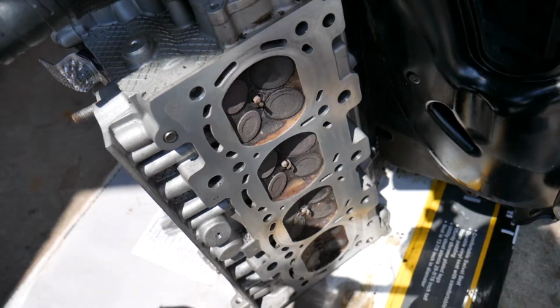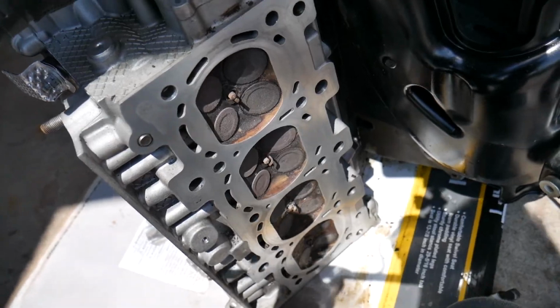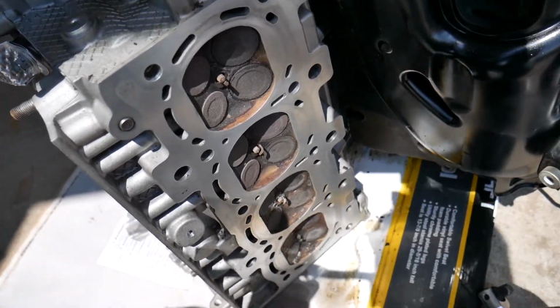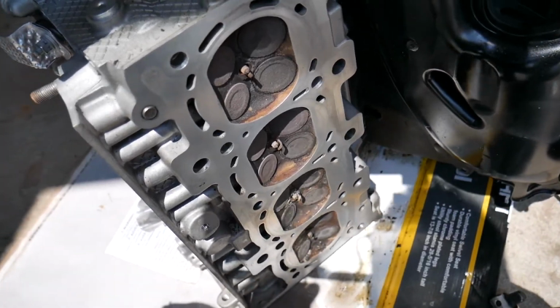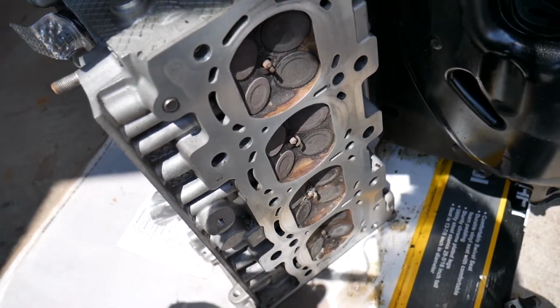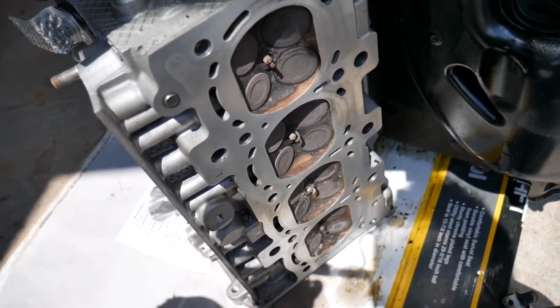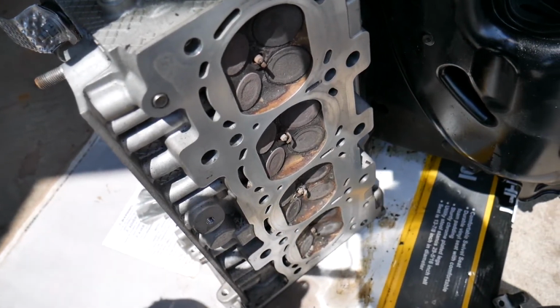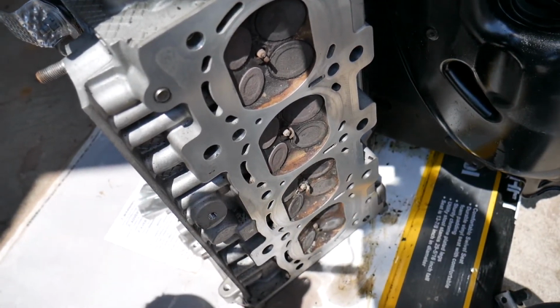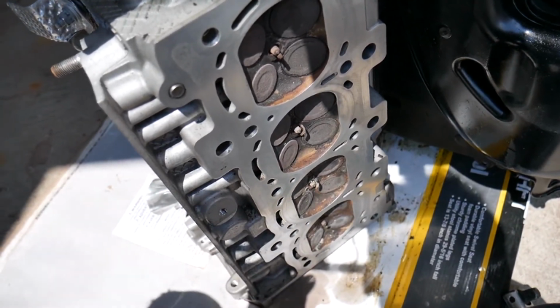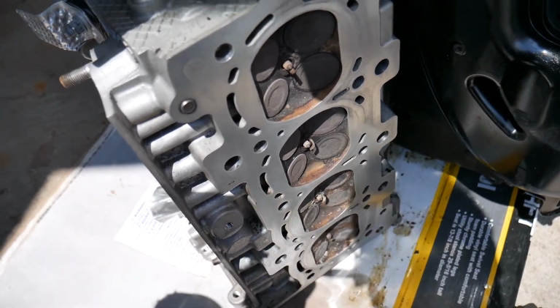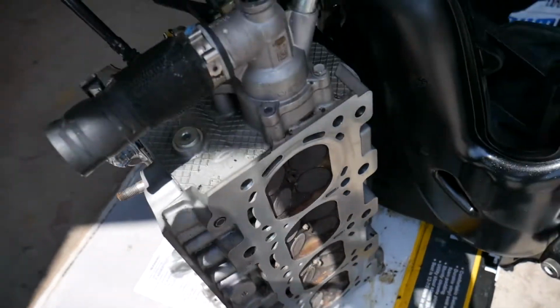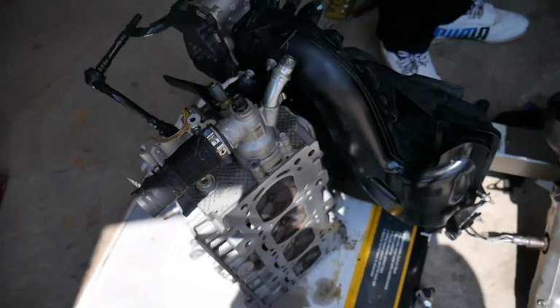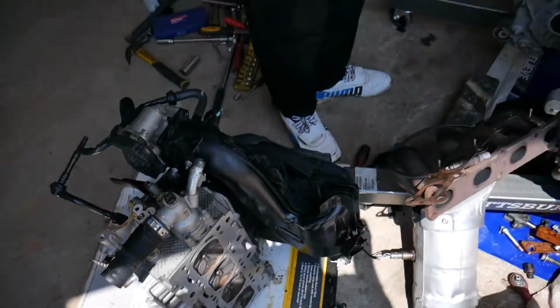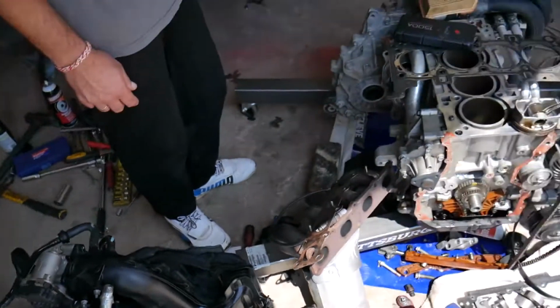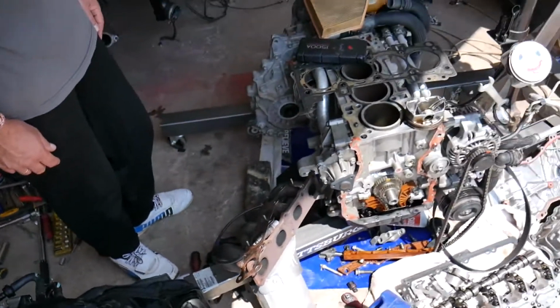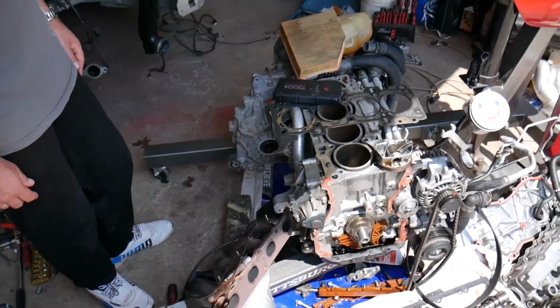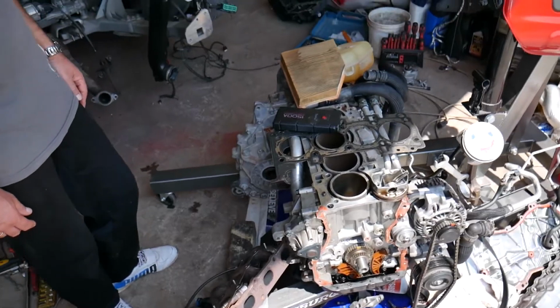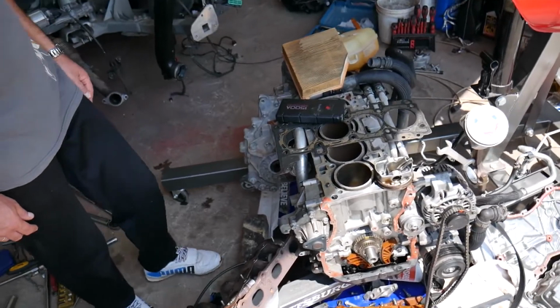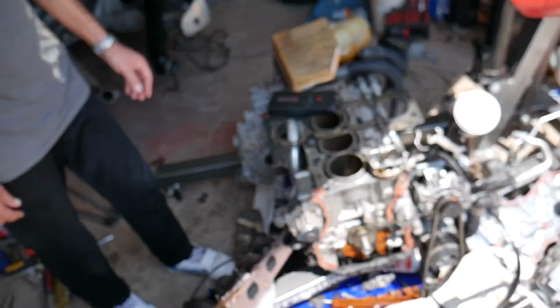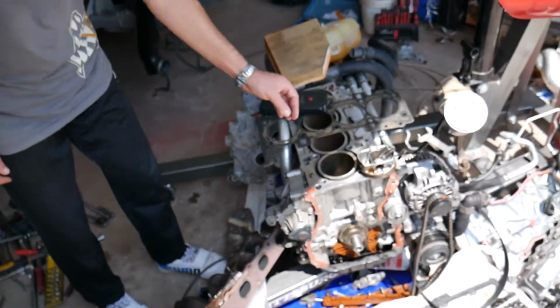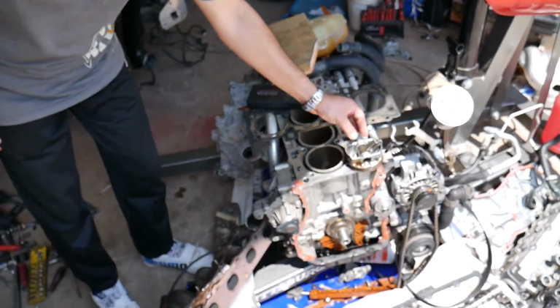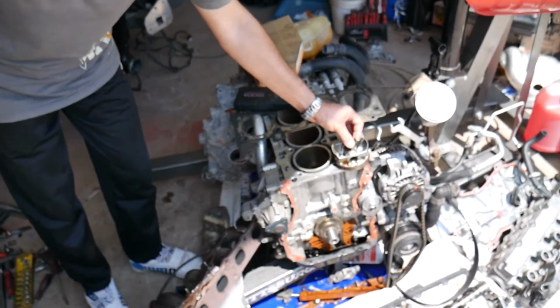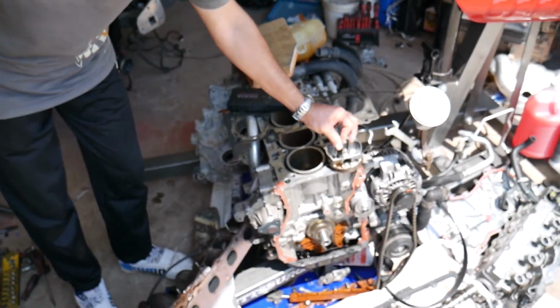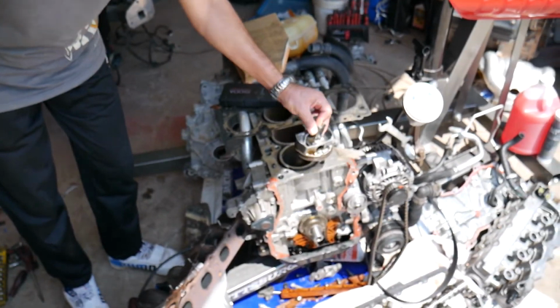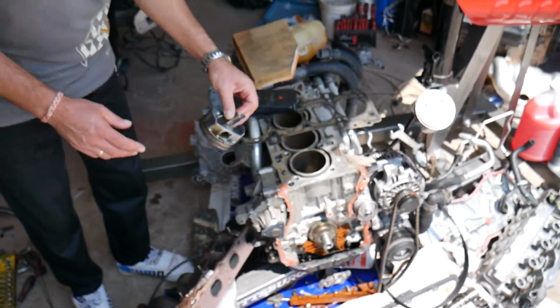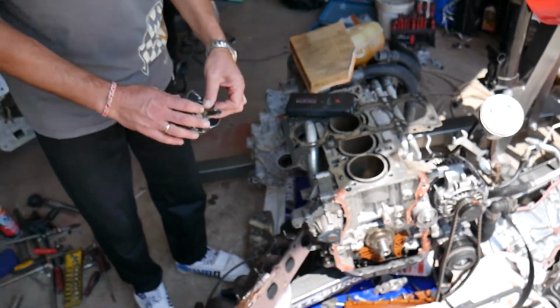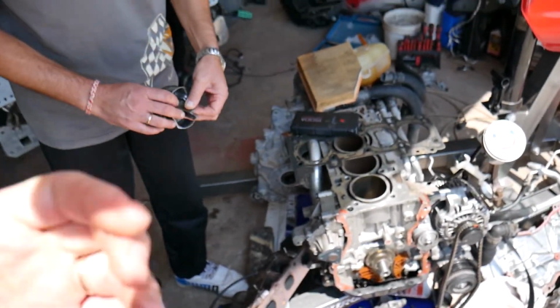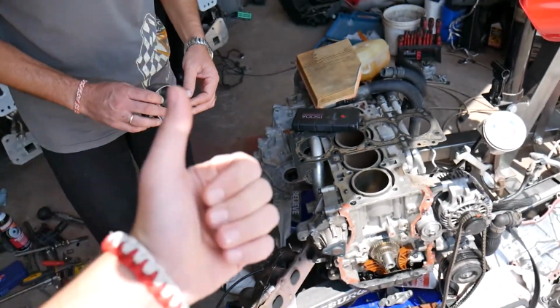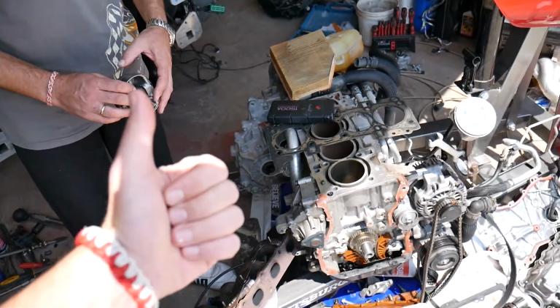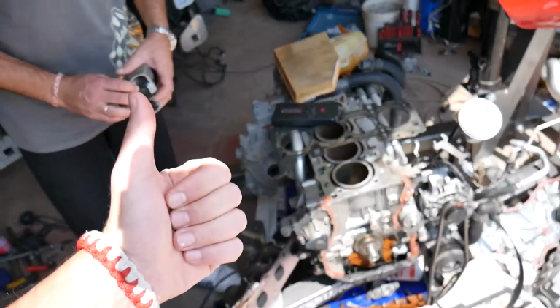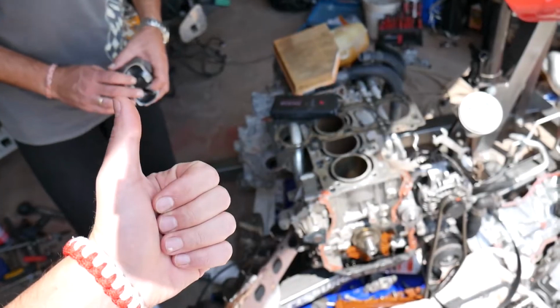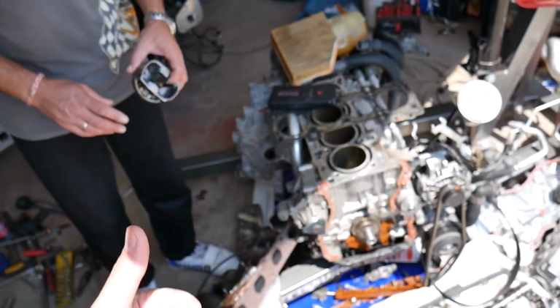So never ever drive your vehicle through high water, because those are the consequences. You might end up needing a brand new engine, which will actually be cheaper than rebuilding this one. Thank you for watching — please subscribe to the channel for more videos and see you guys next time.